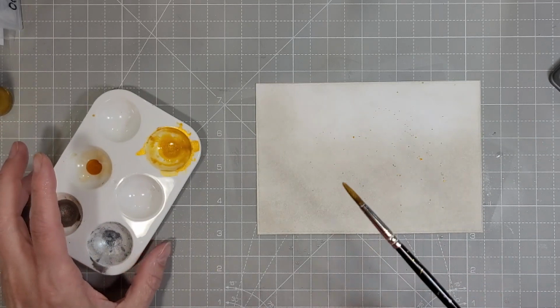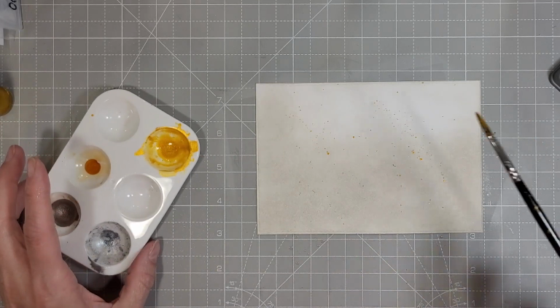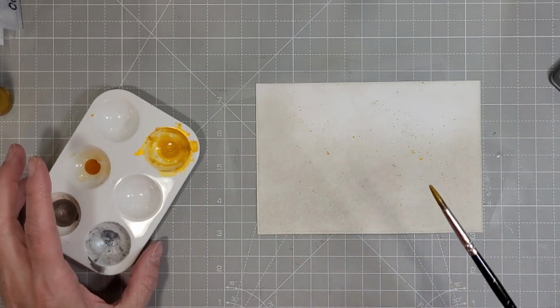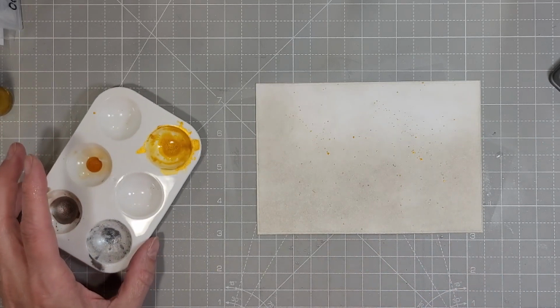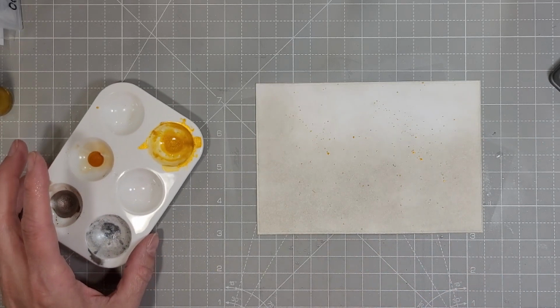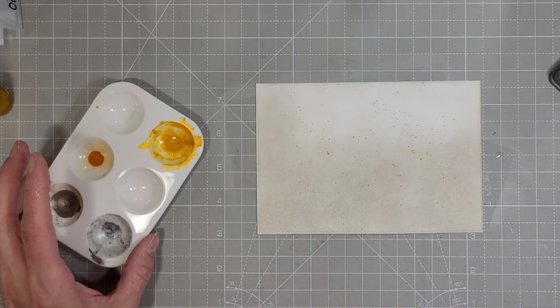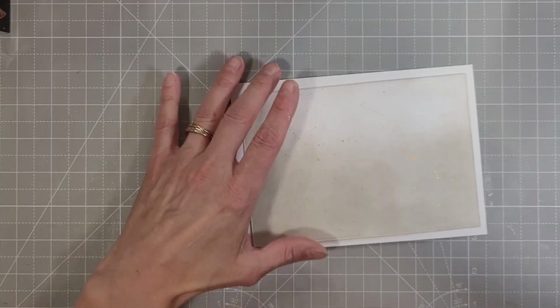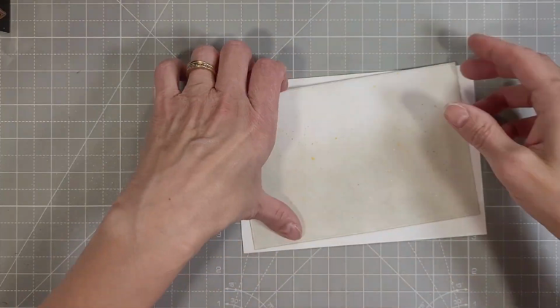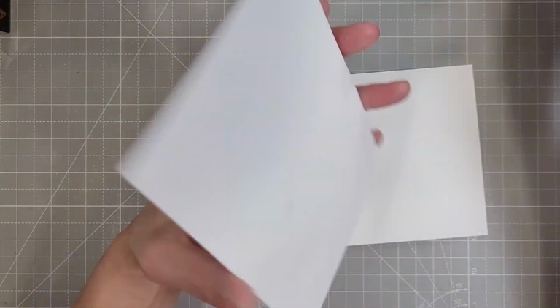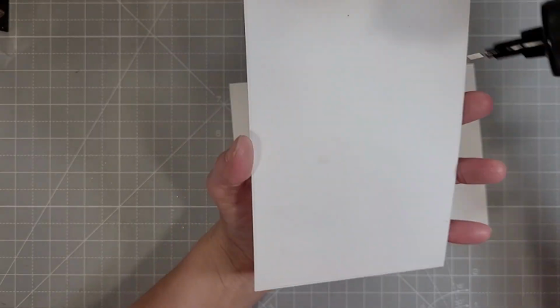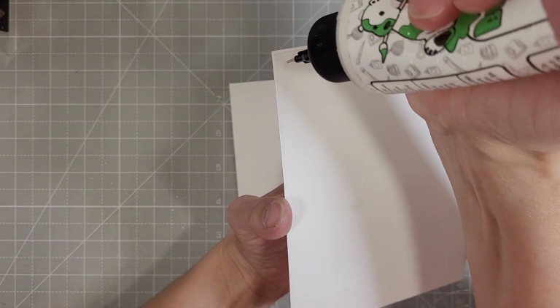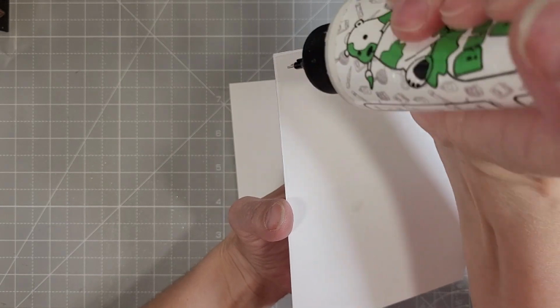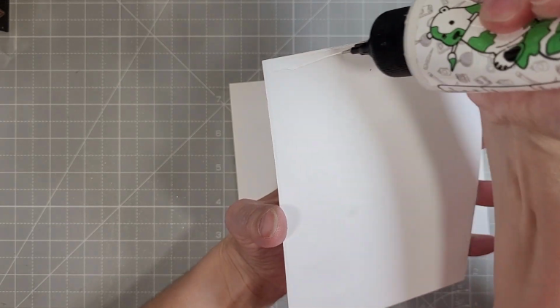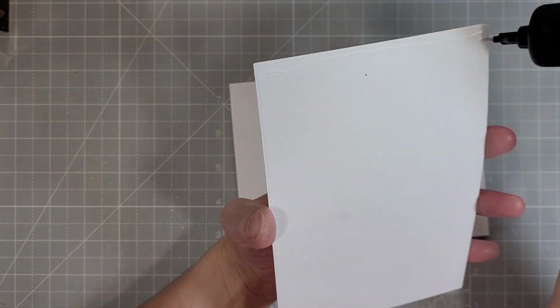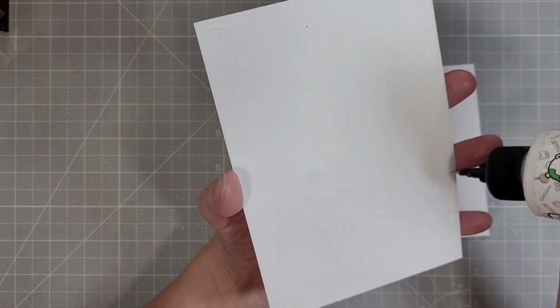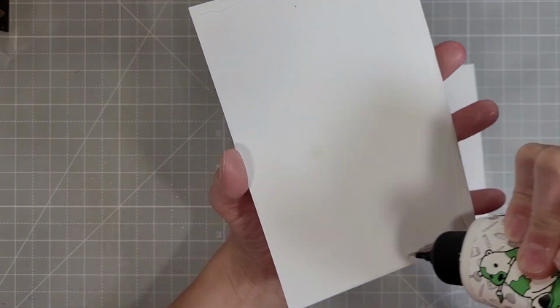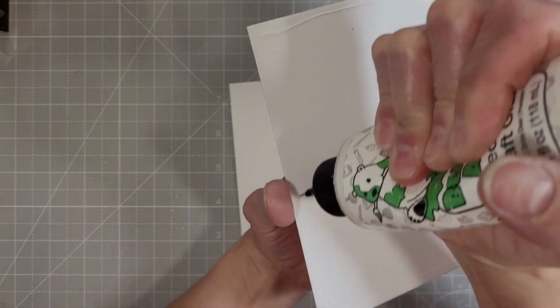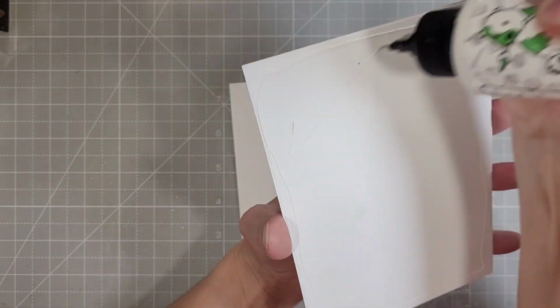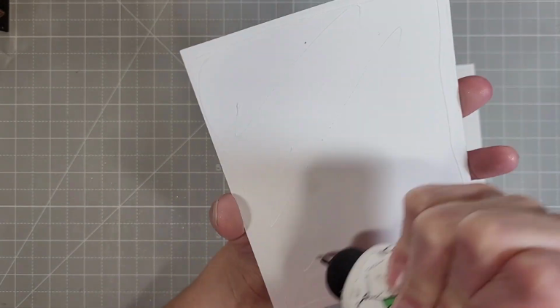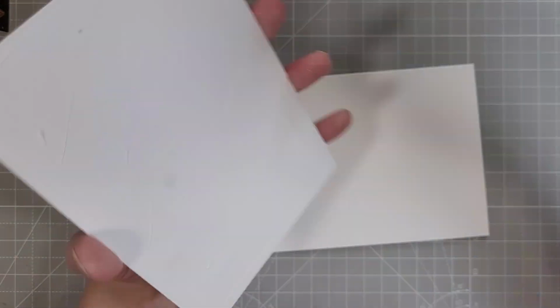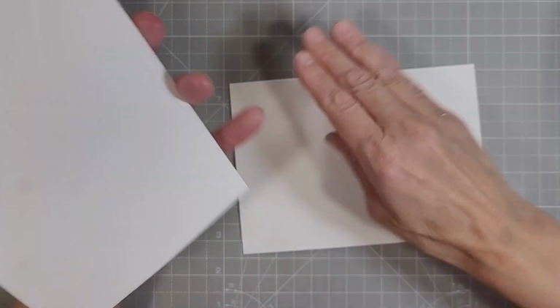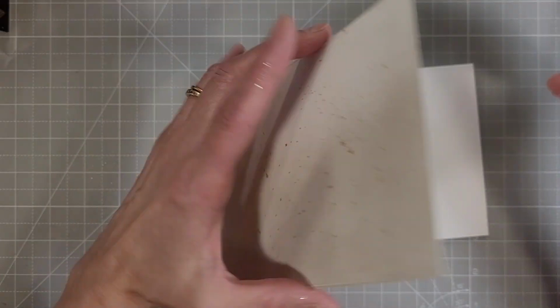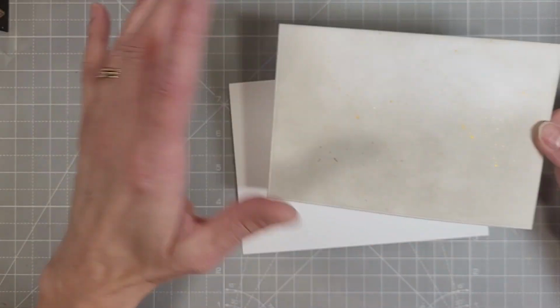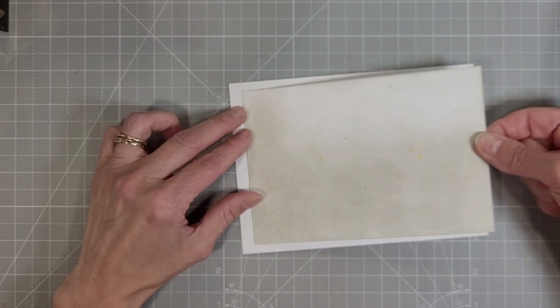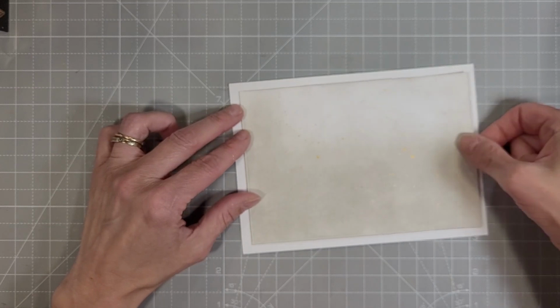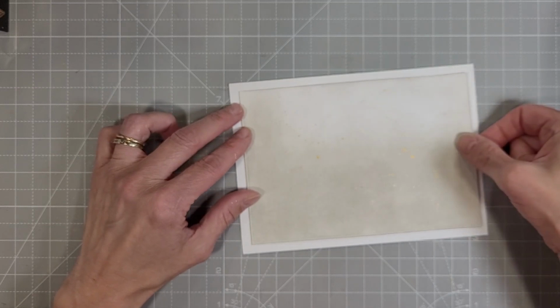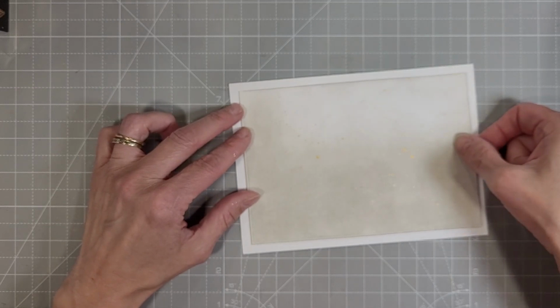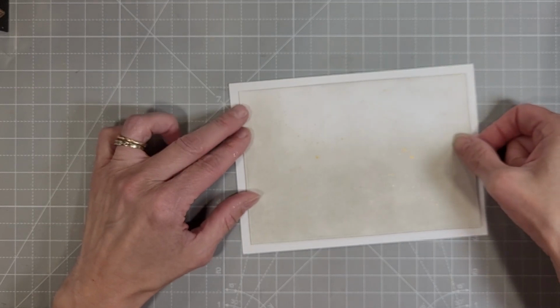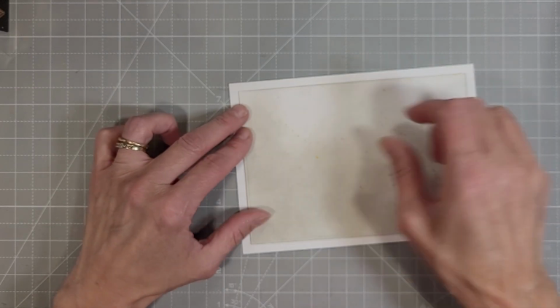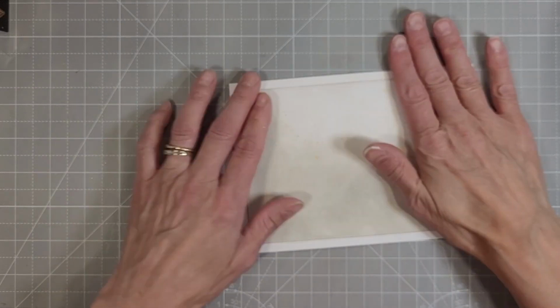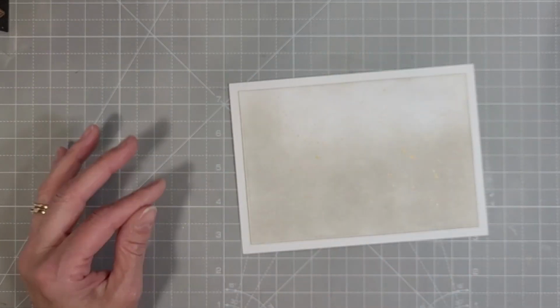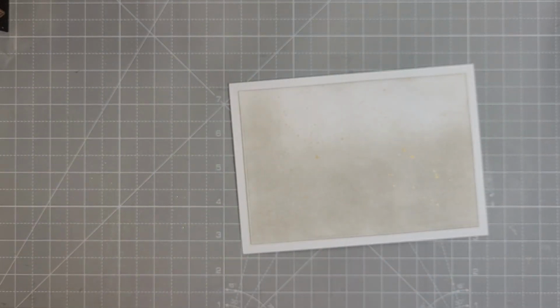Next I'm taking some glimmer ink from Hero Arts in gold and I'm spattering the background — I wanted to pull that in. We're going to use a scrap of that tile mosaic piece from the first card on this card. I do use my MISTI again as a heavyweight block.